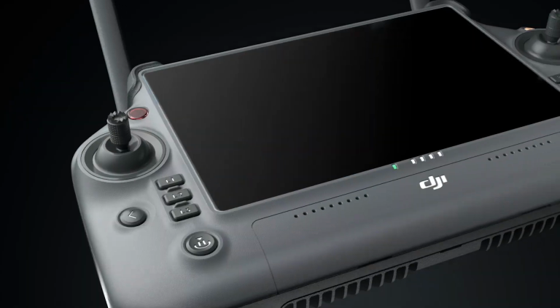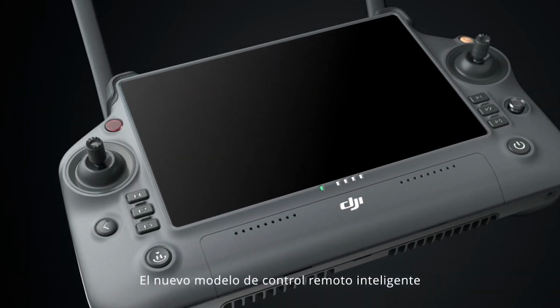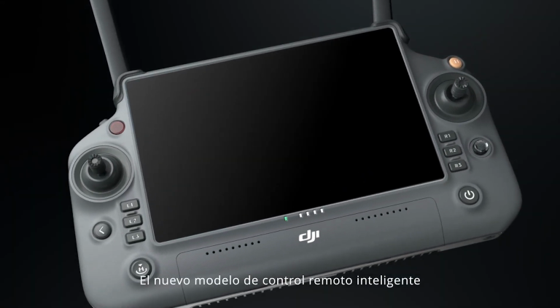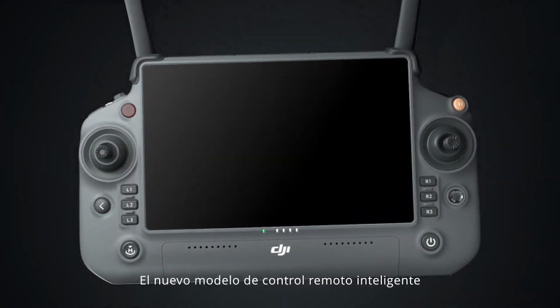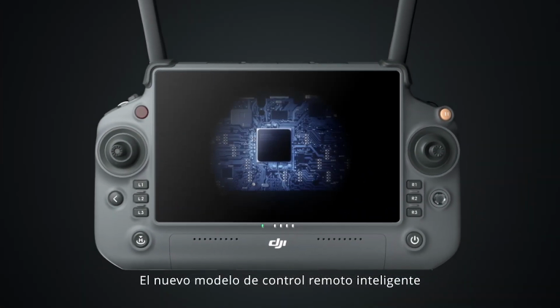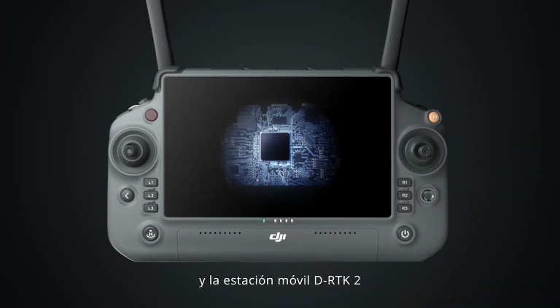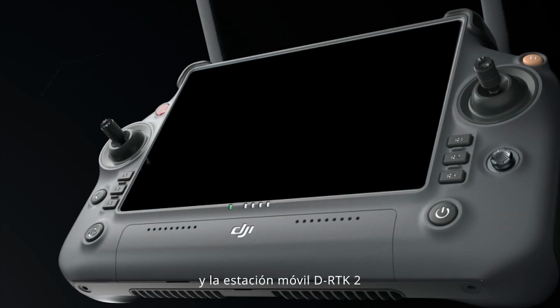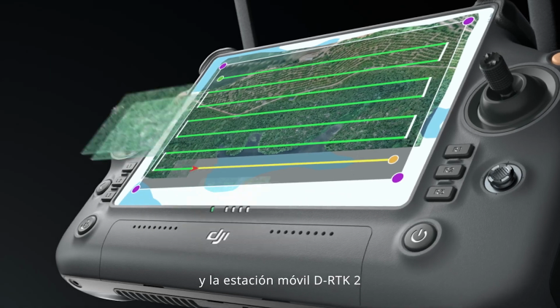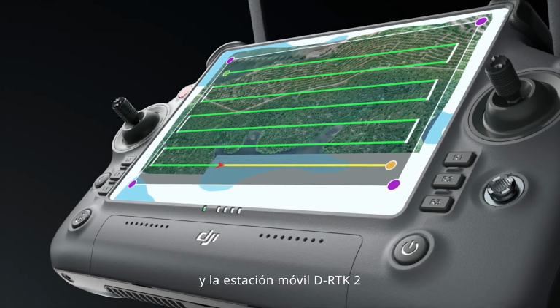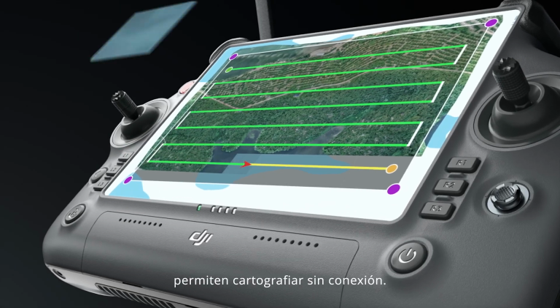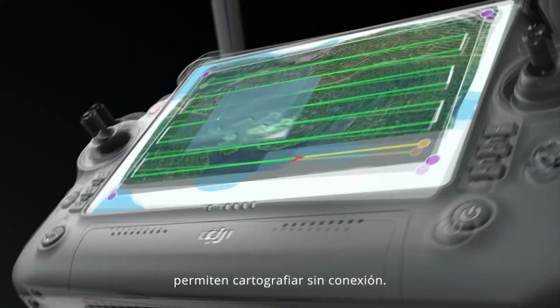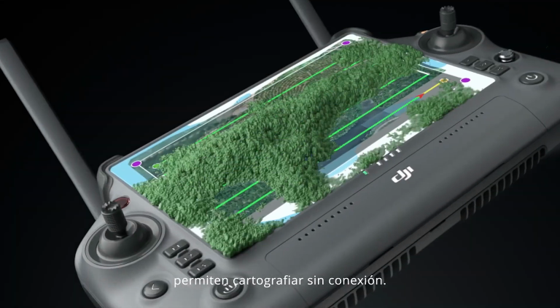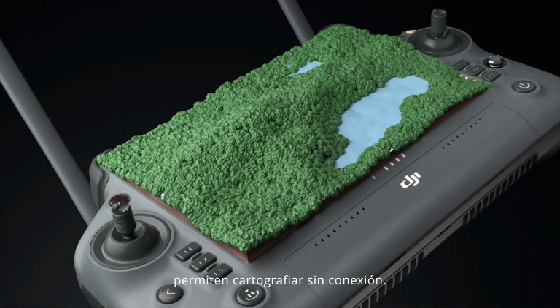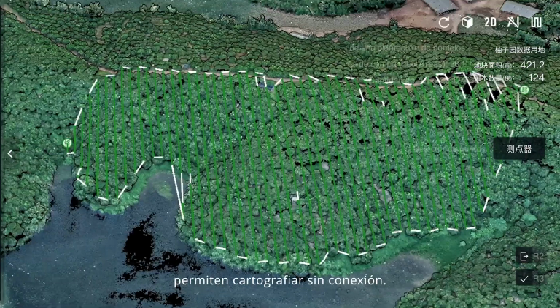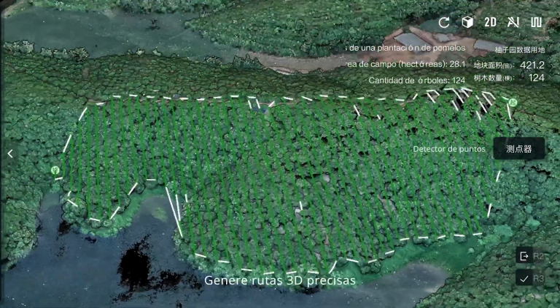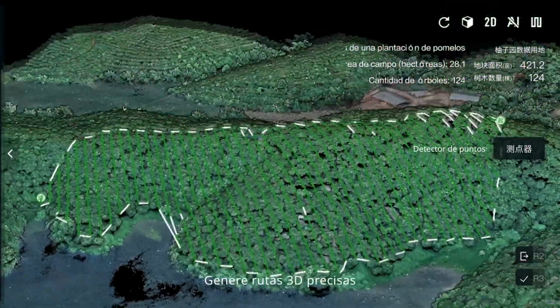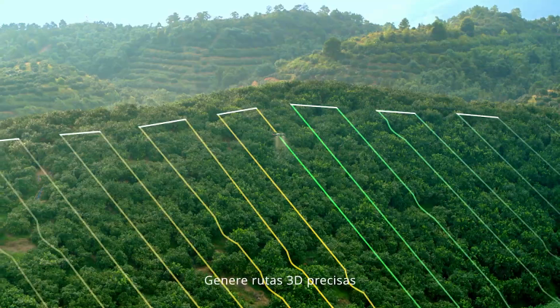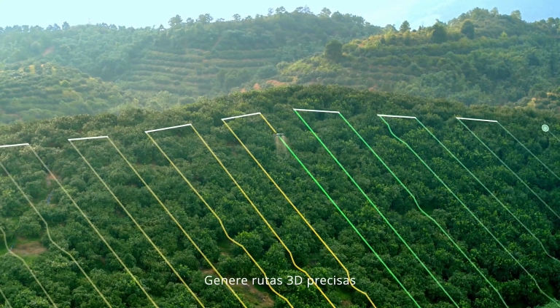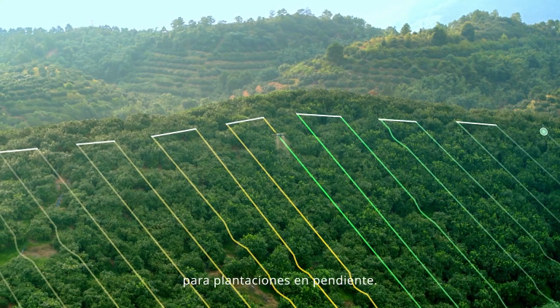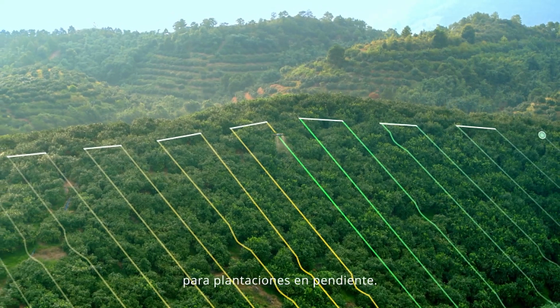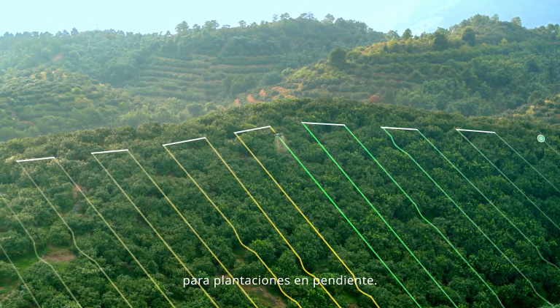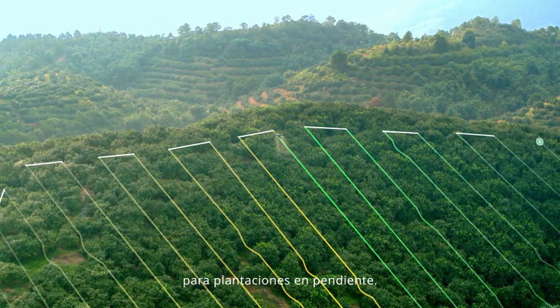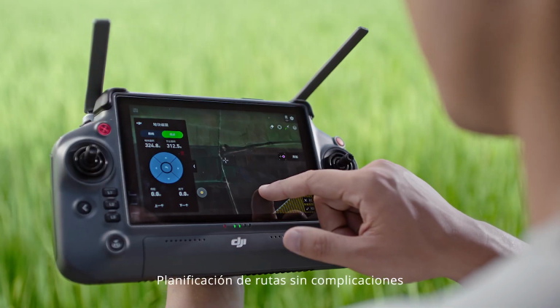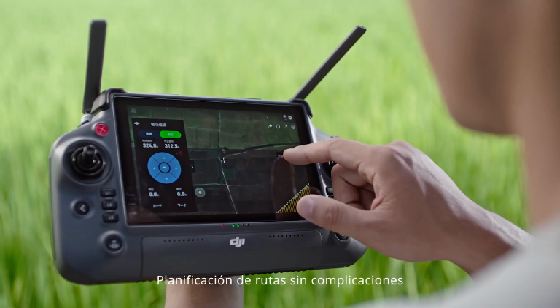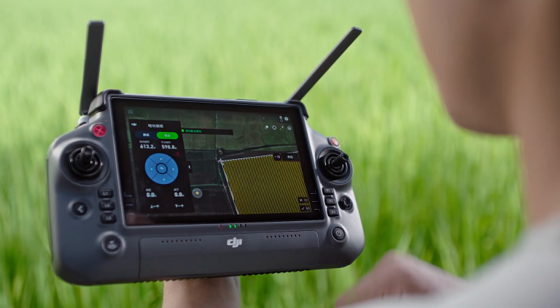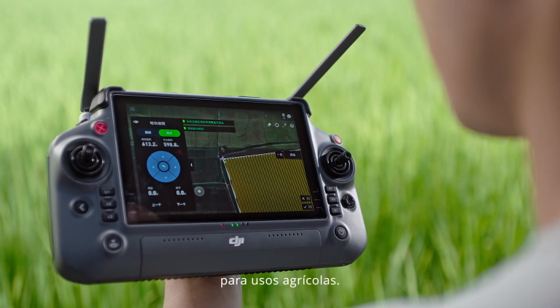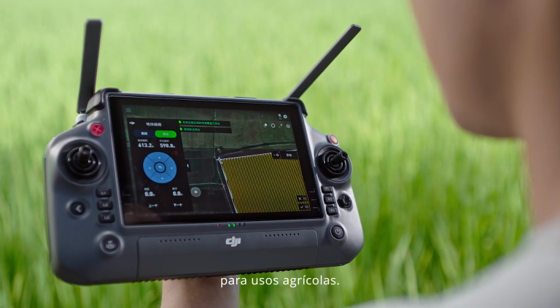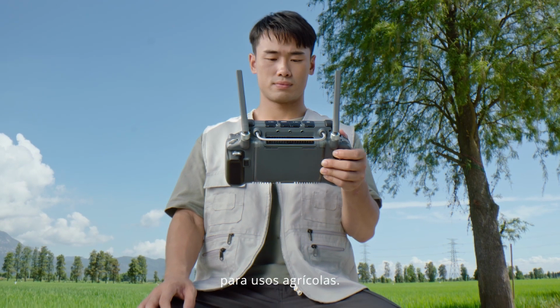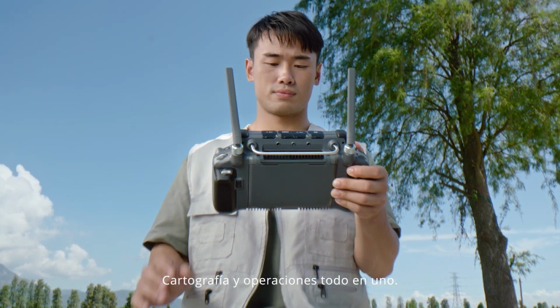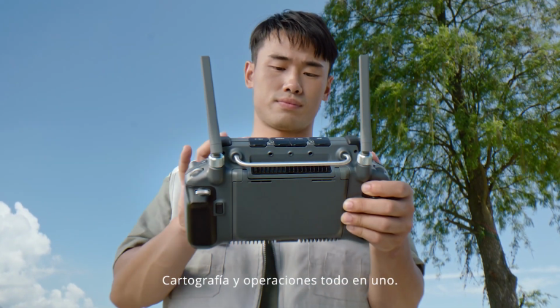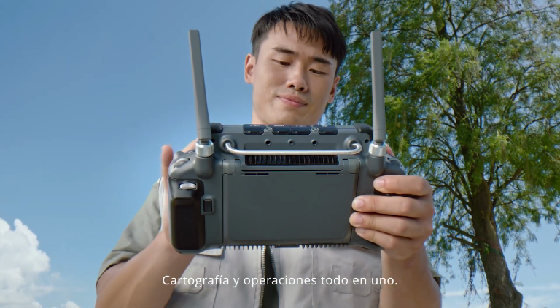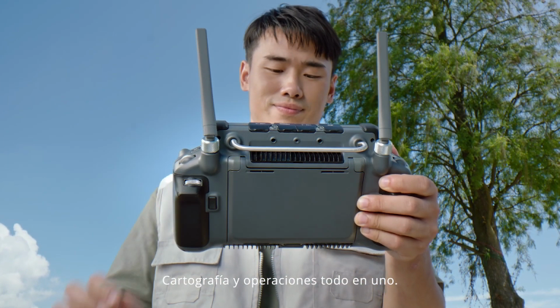With the all-new intelligent remote controller and RPDK2 mobile station, local offline mapping is possible. Generate precise 3D routes for hilly and rugged terrain, enabling hassle-free route planning for farmland operations — mapping and operations, all-in-one.